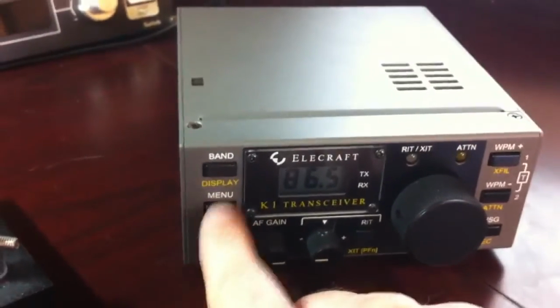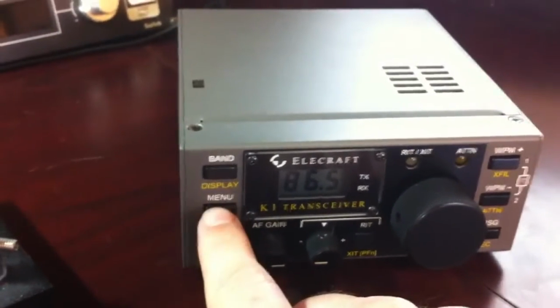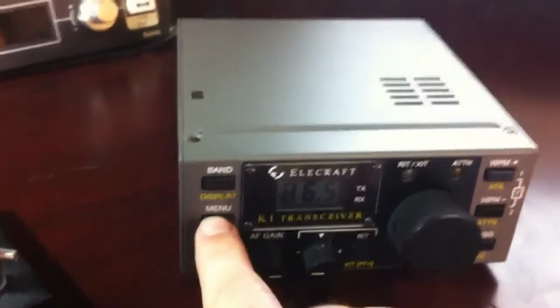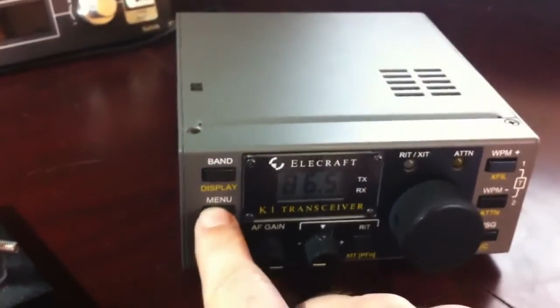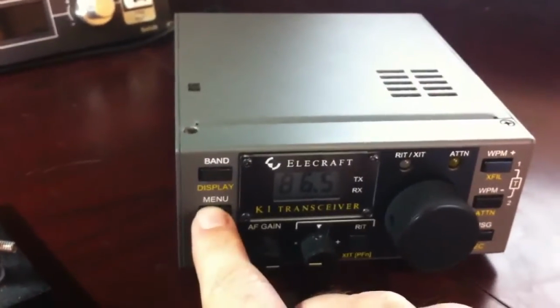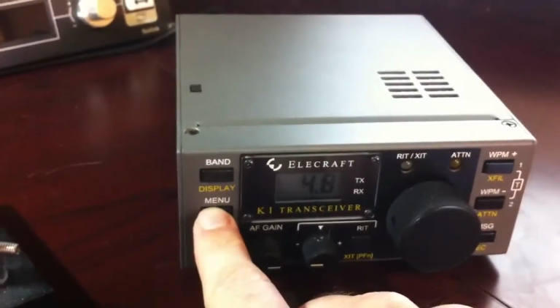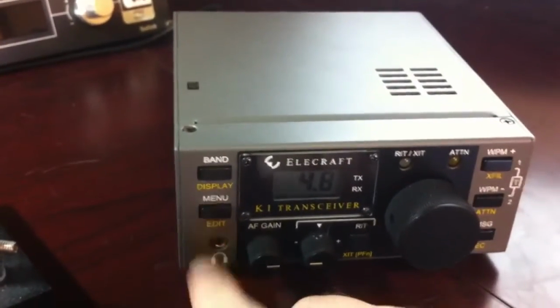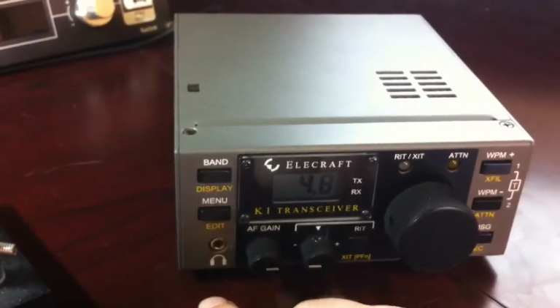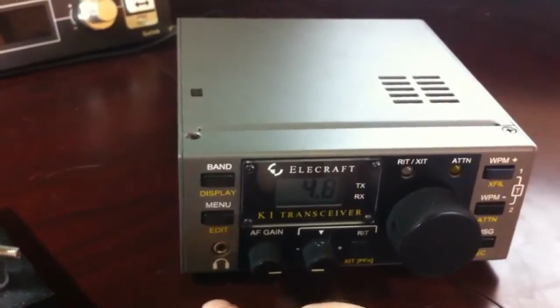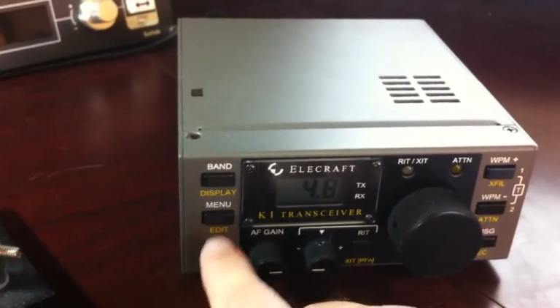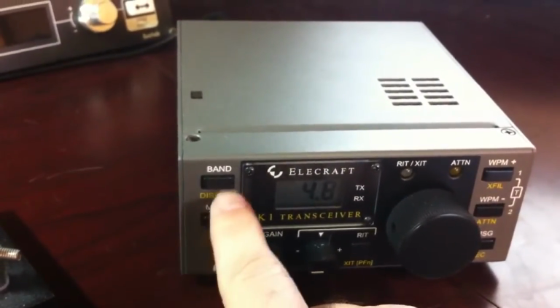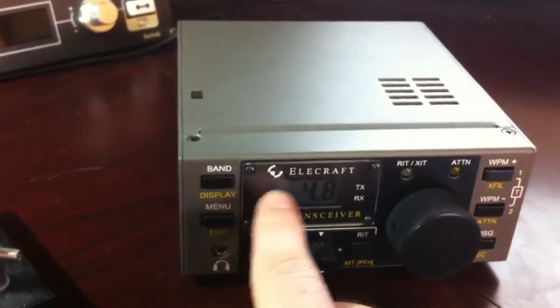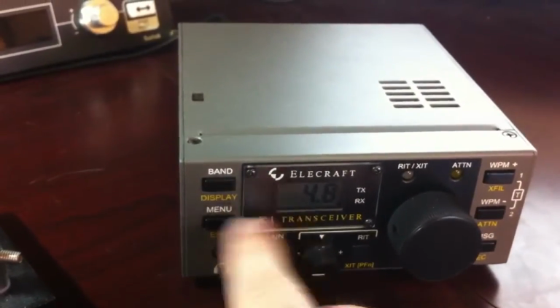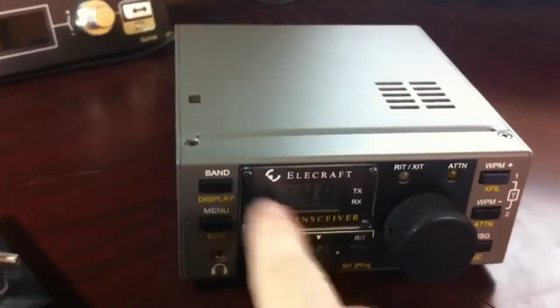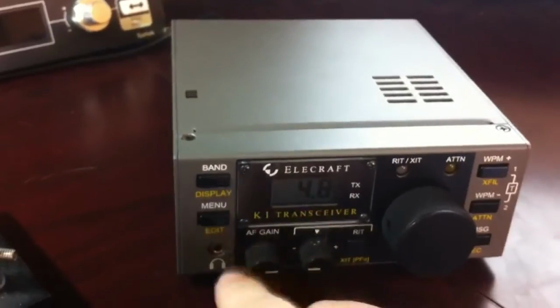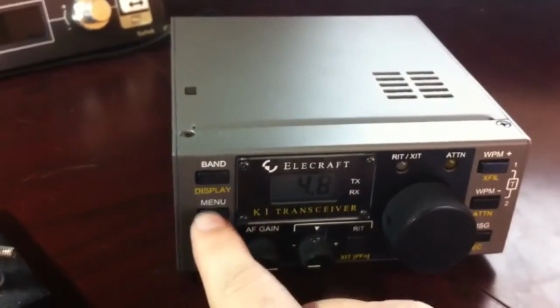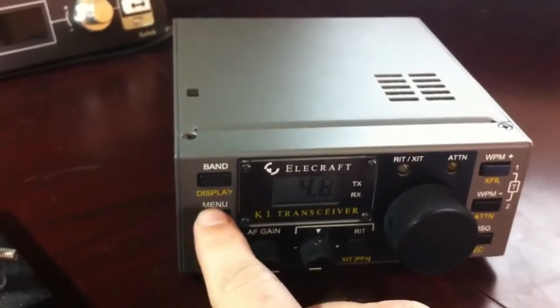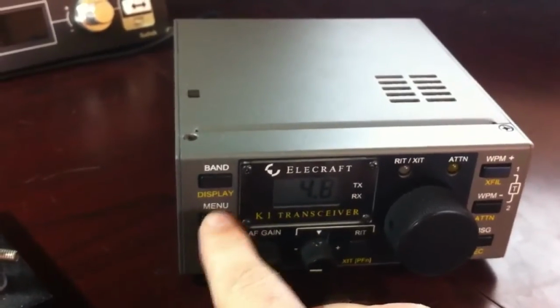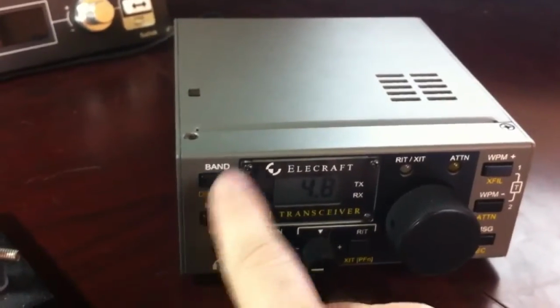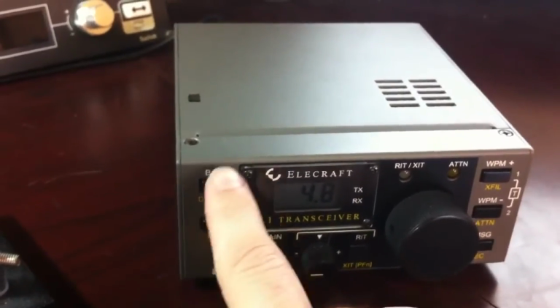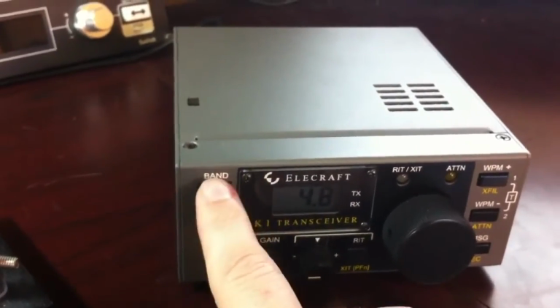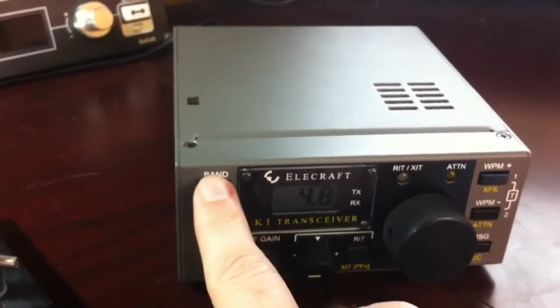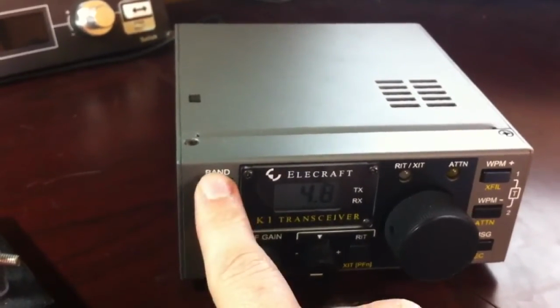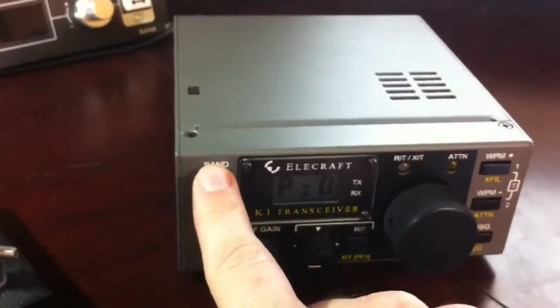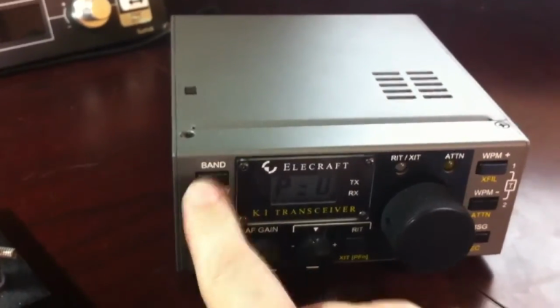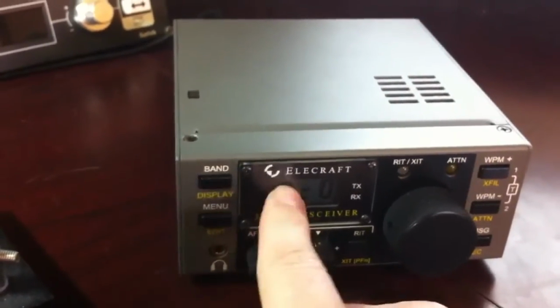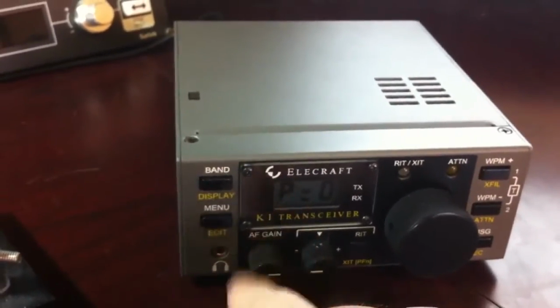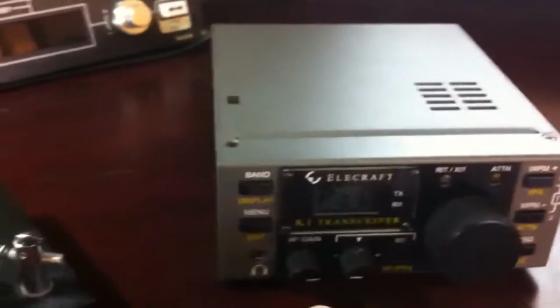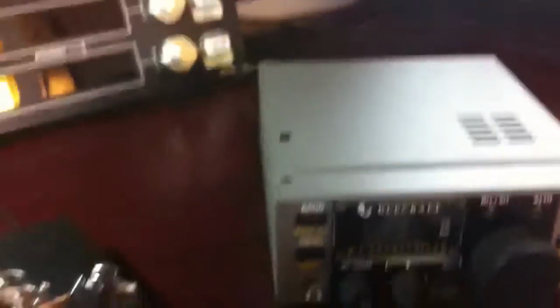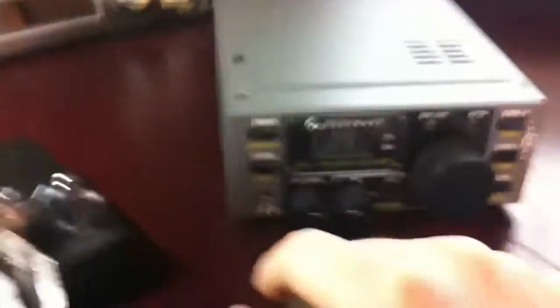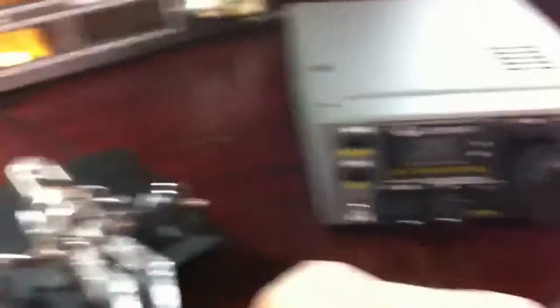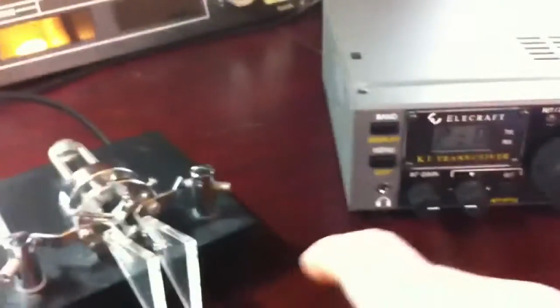The menu system is pretty easy — once you learn it, it's real intuitive. It's got a built-in feature where you can set the power to zero, so I can show you the key here.